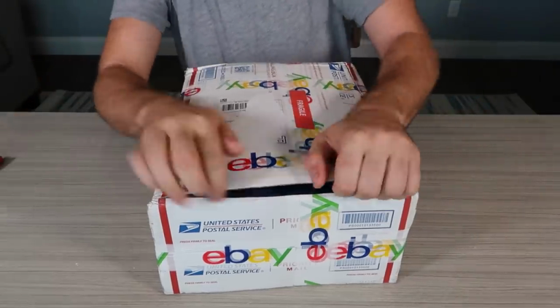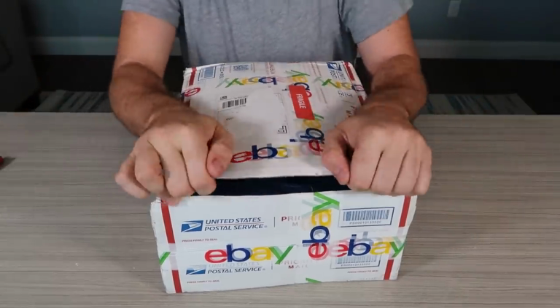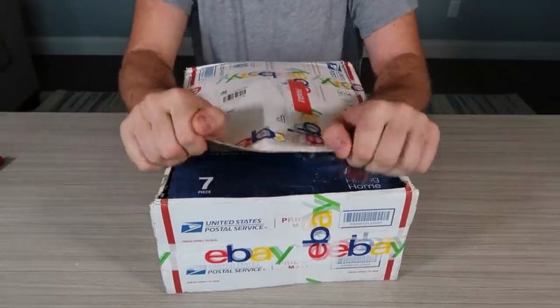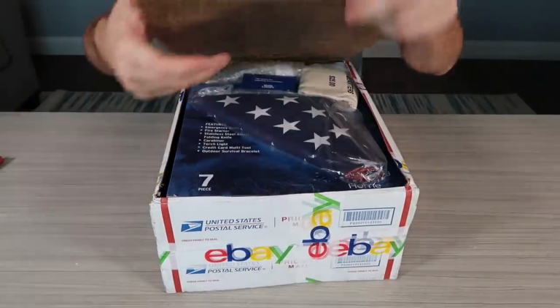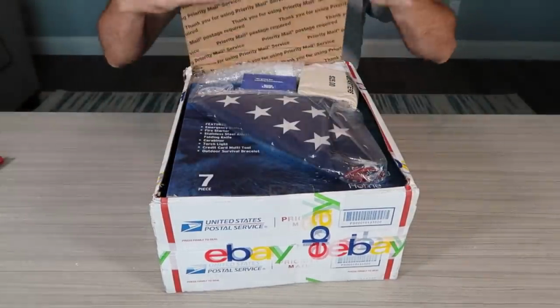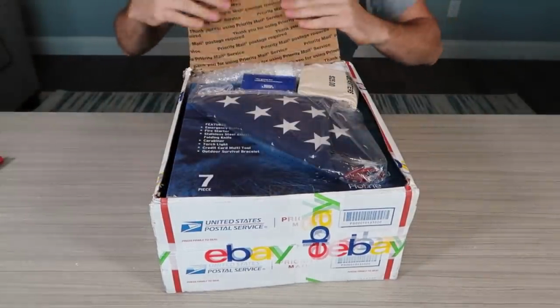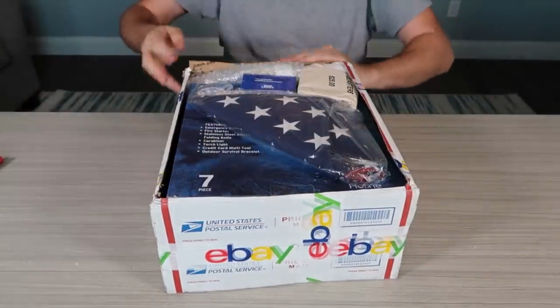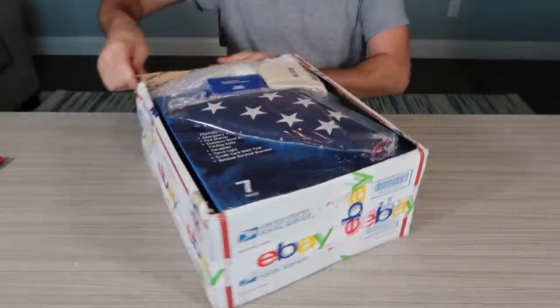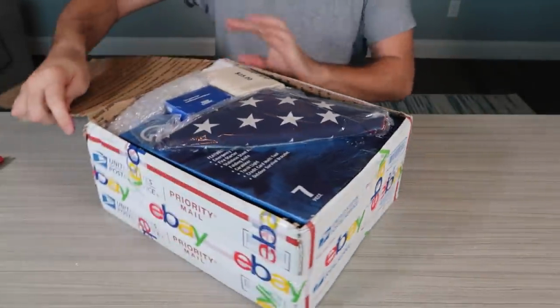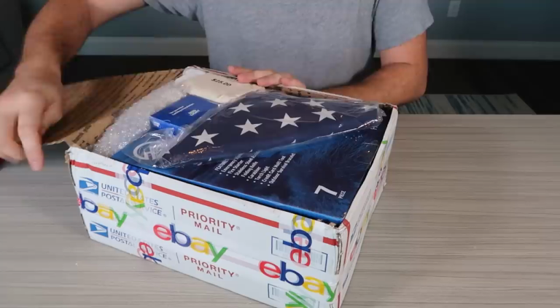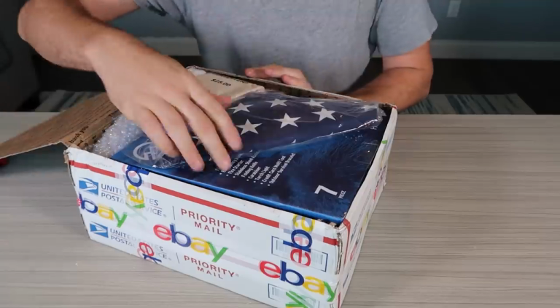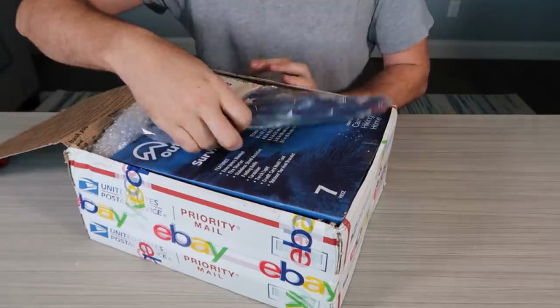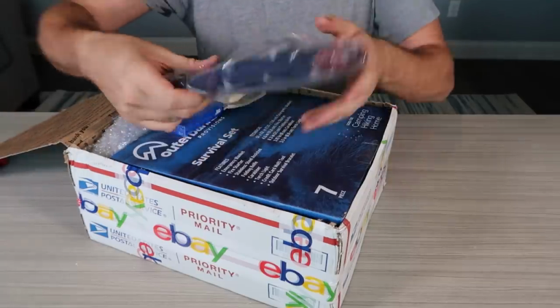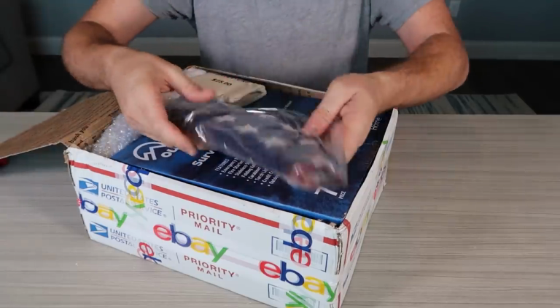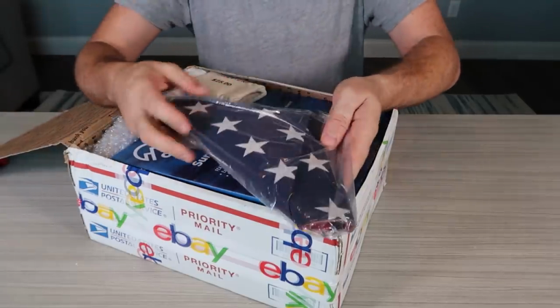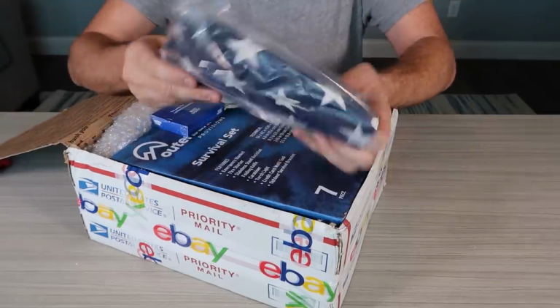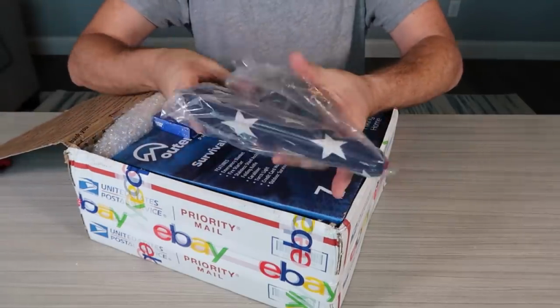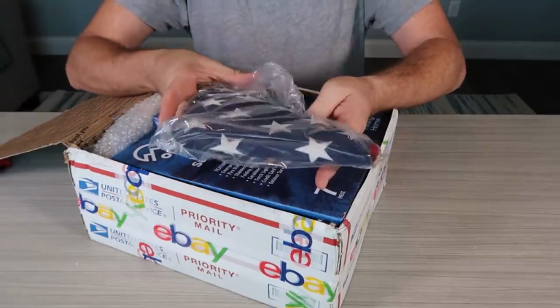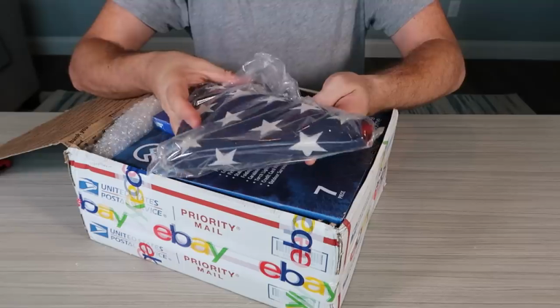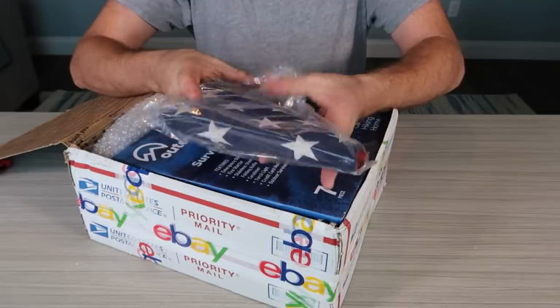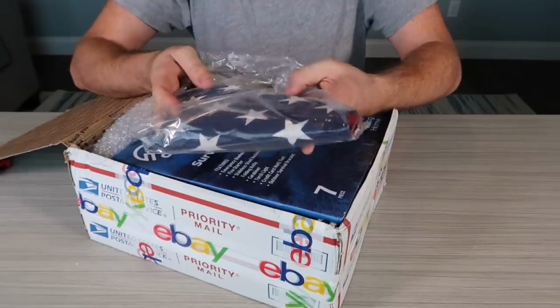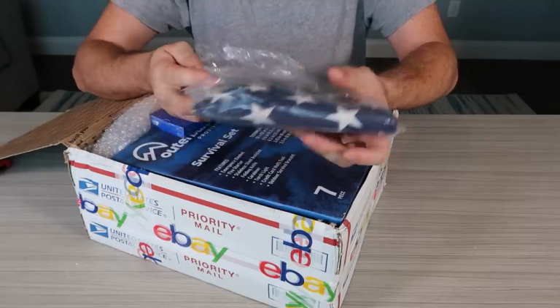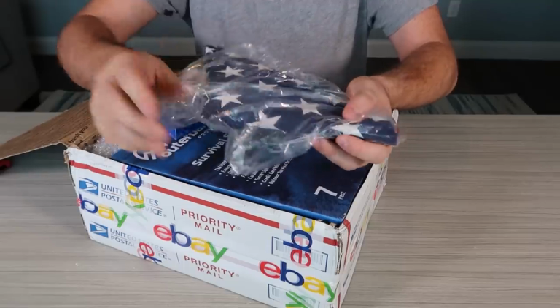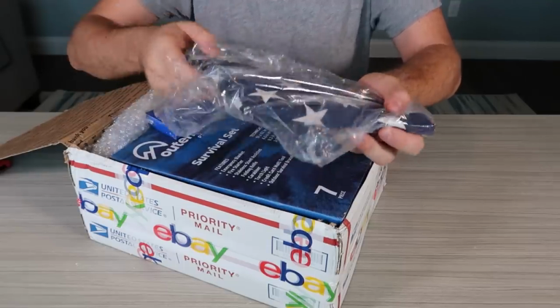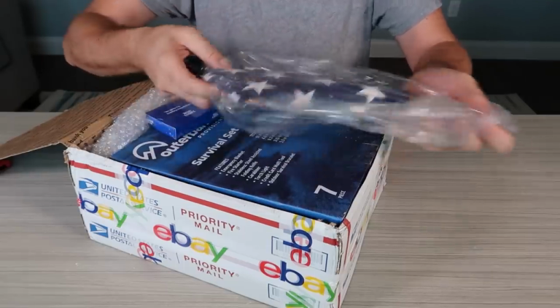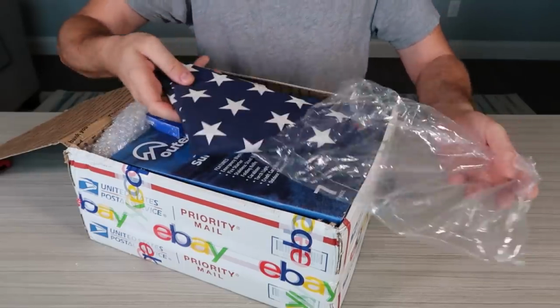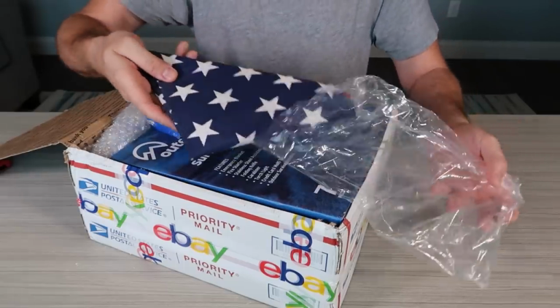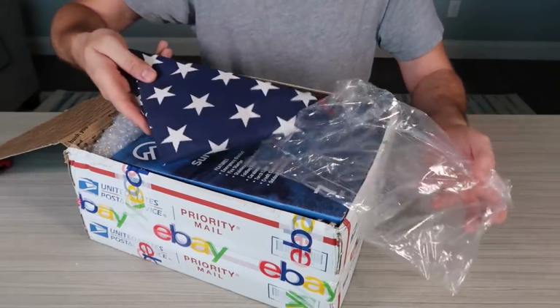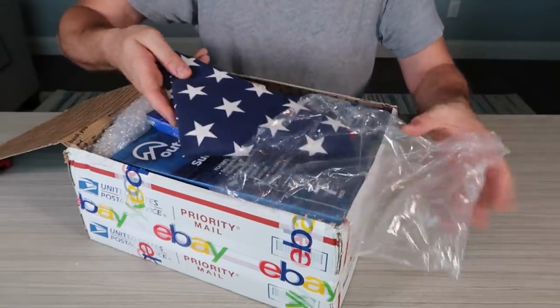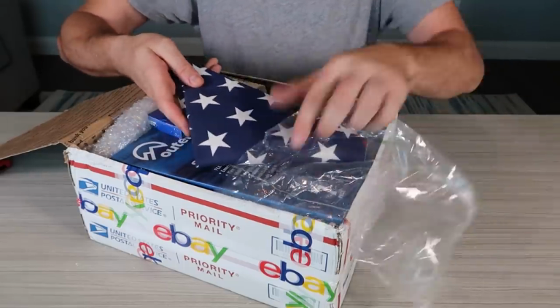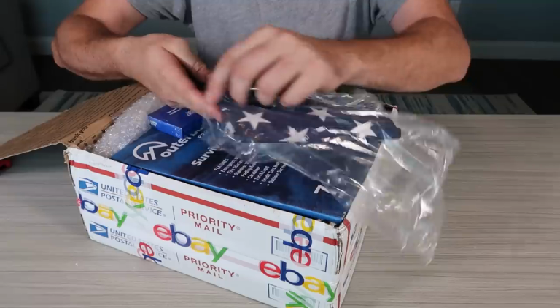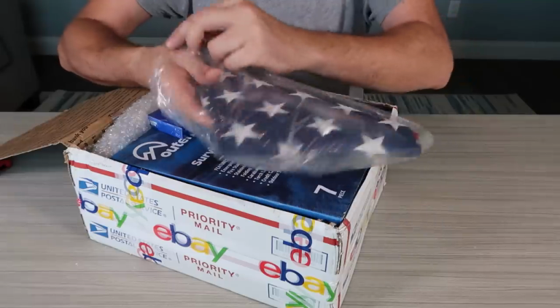I opened the box — it's weird. Boom! Wow, nice. Look at that. We have an American flag, all folded professionally. Hopefully made in USA.